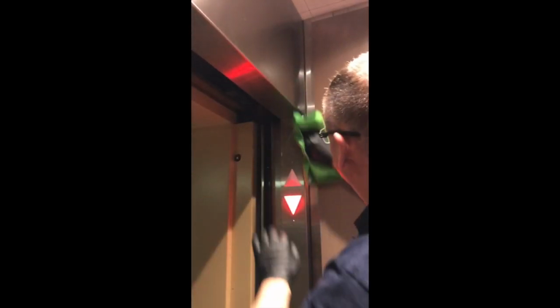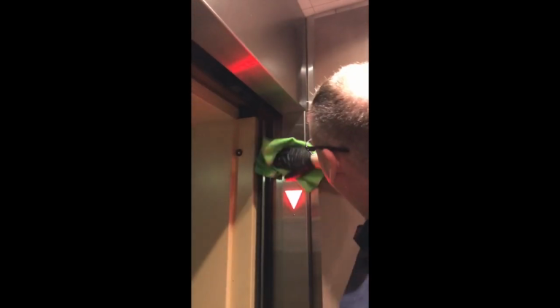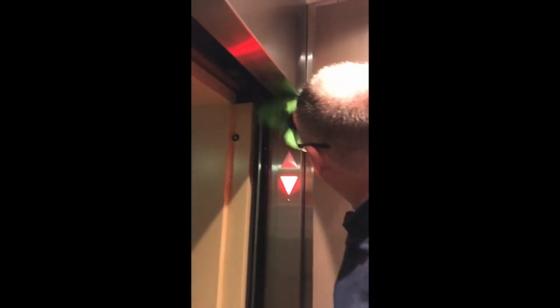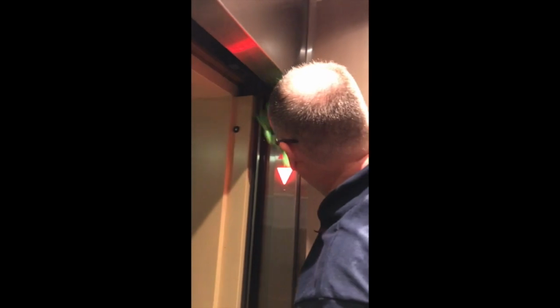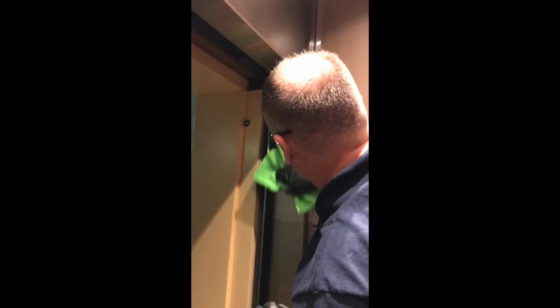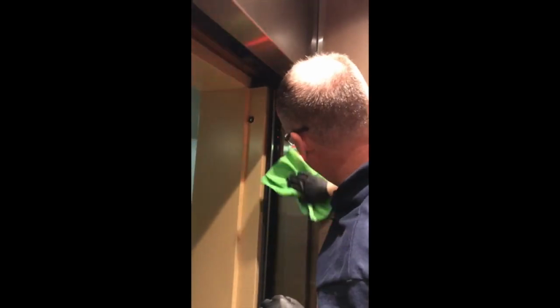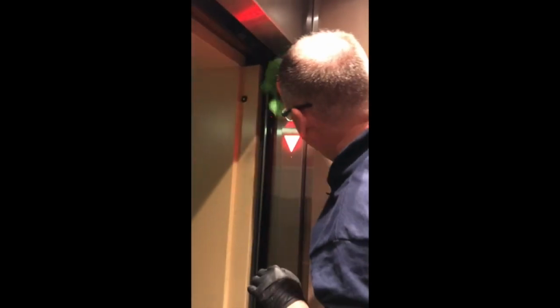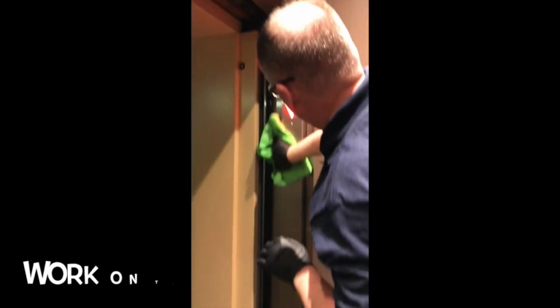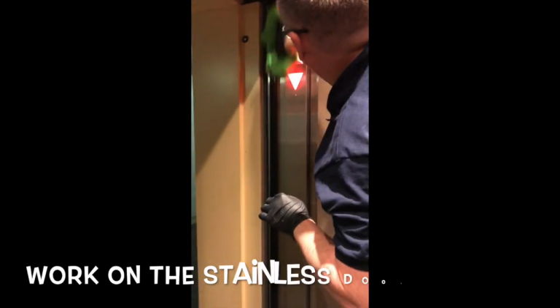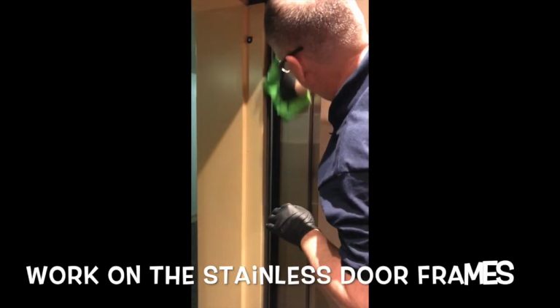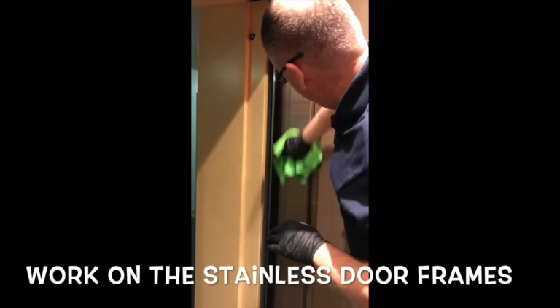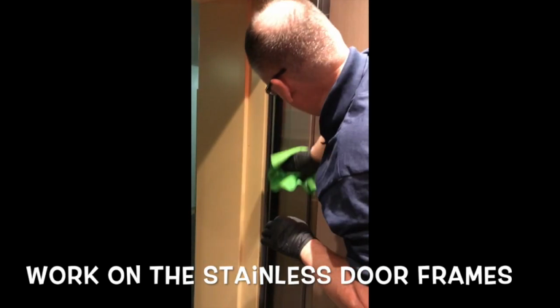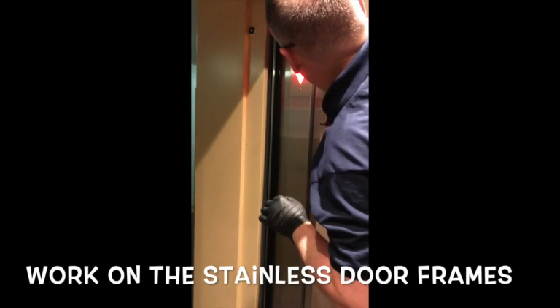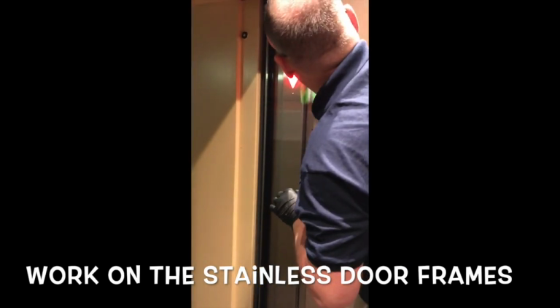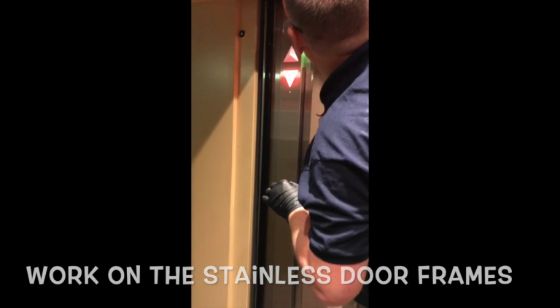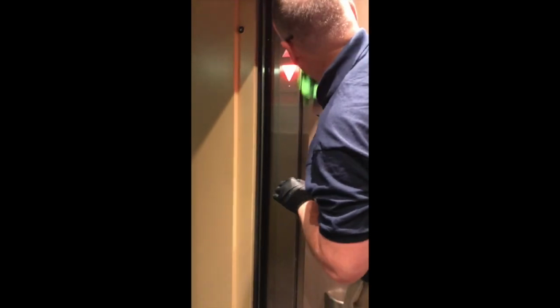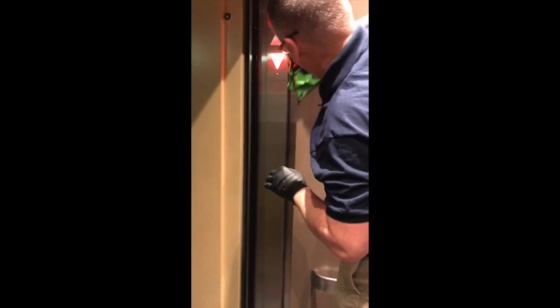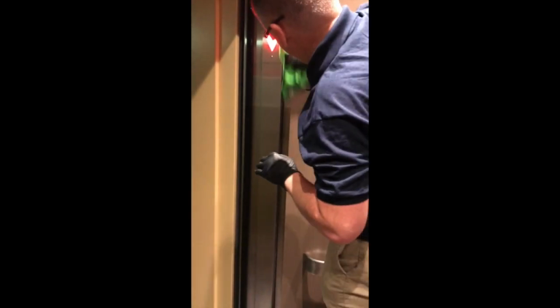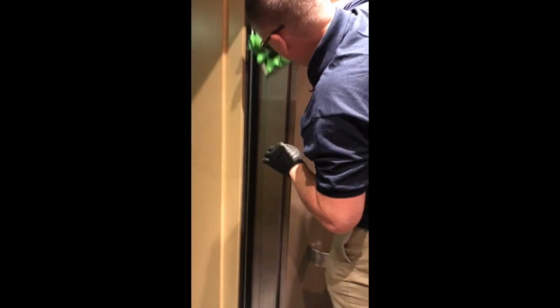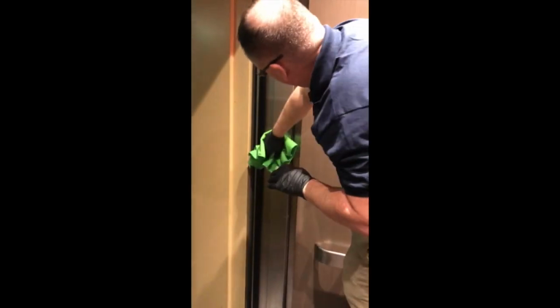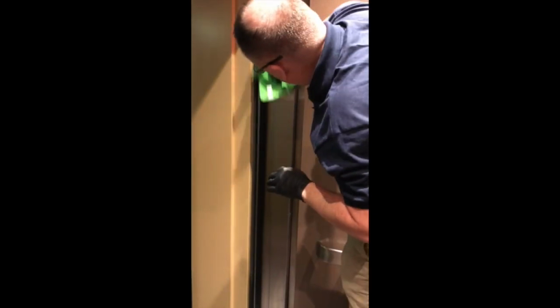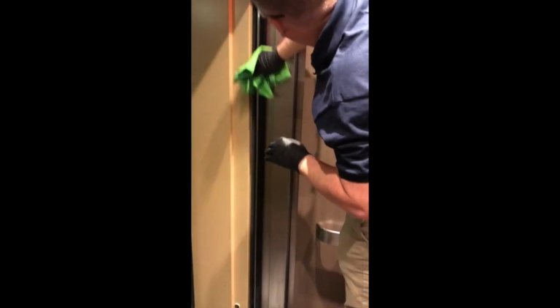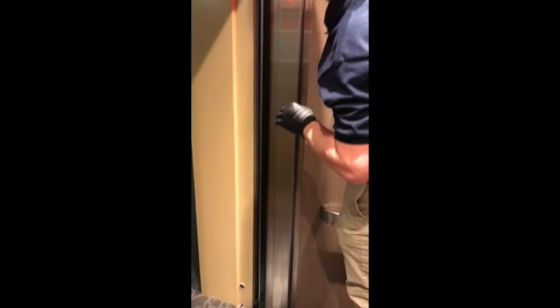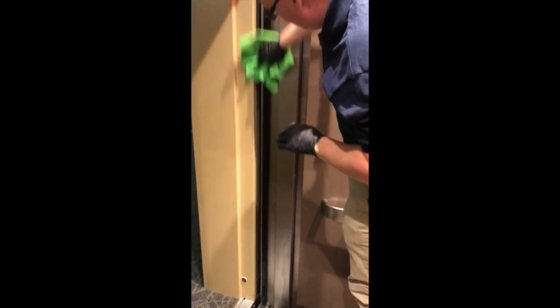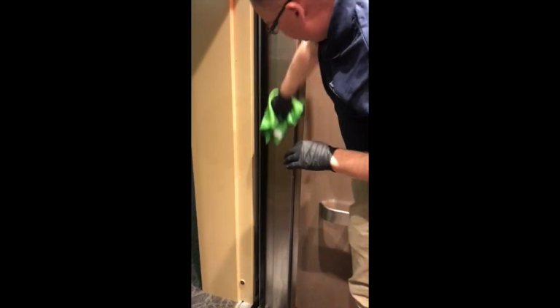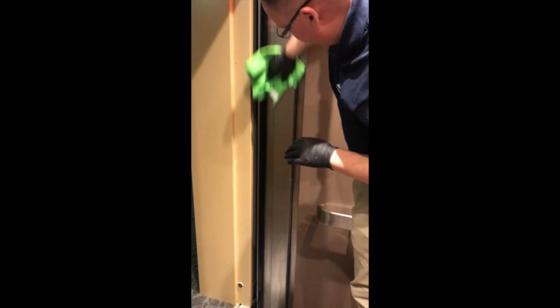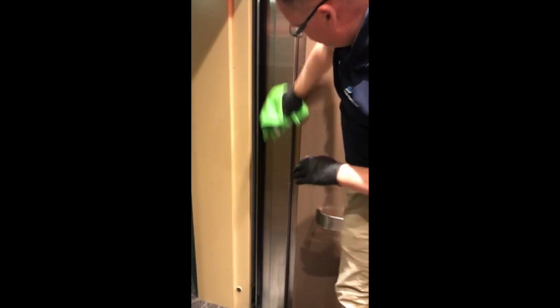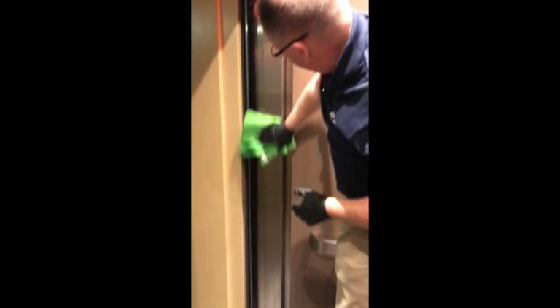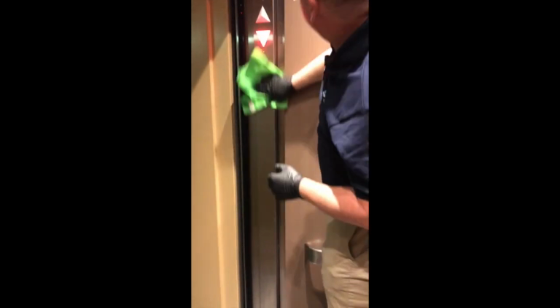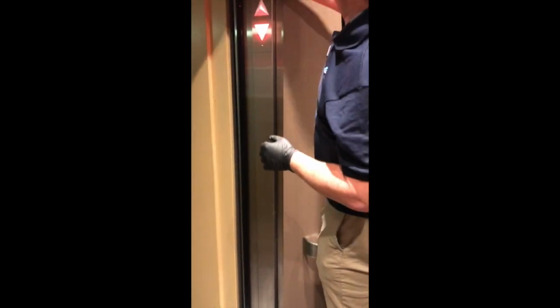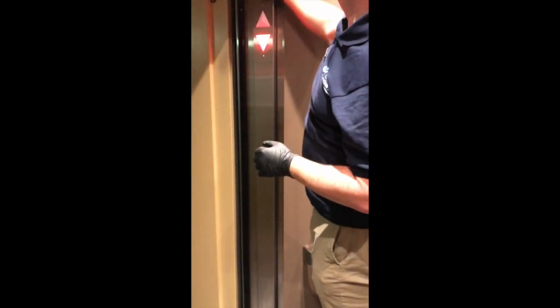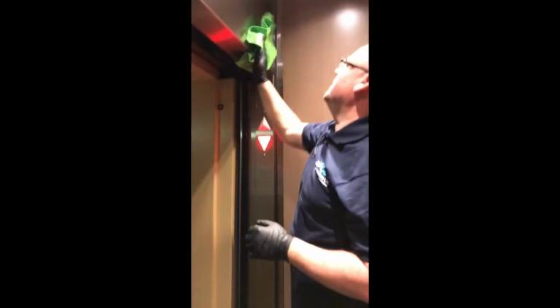Go around and polish all the stainless steel, starting from the top and working your way down to the bottom of the cab. All the nooks and crannies, all the bits and pieces, making it all nice and shiny.